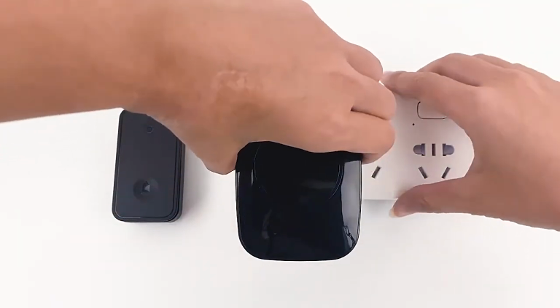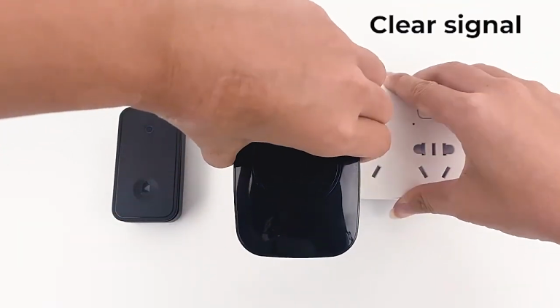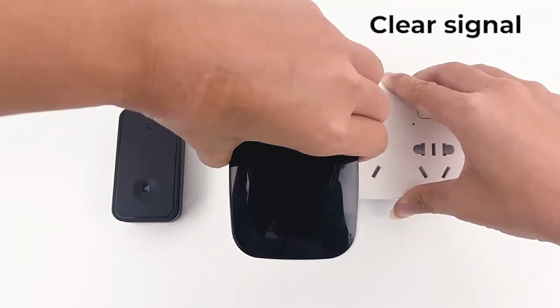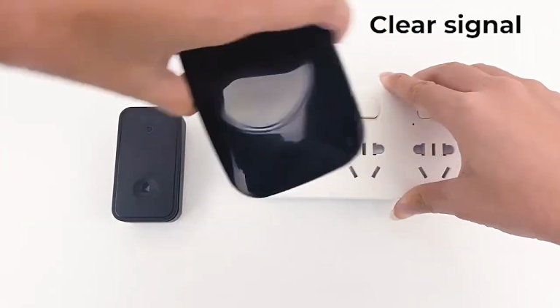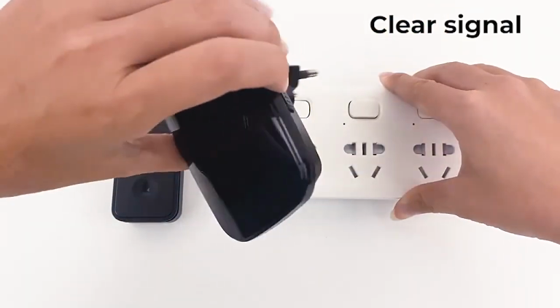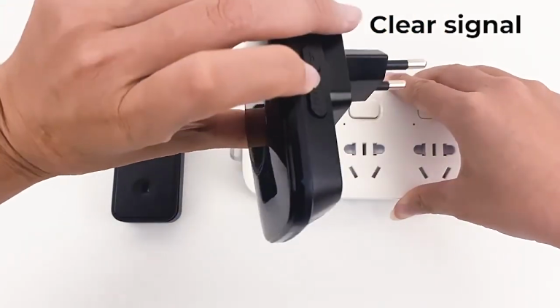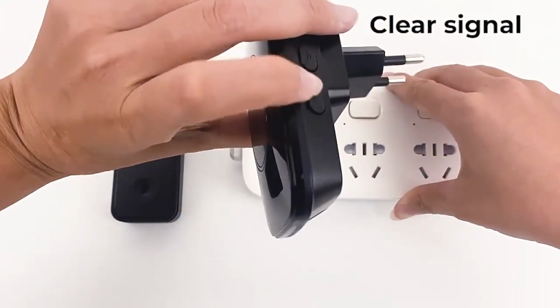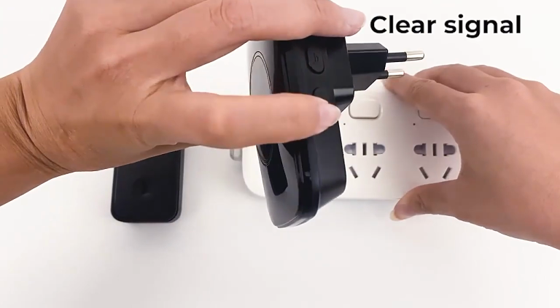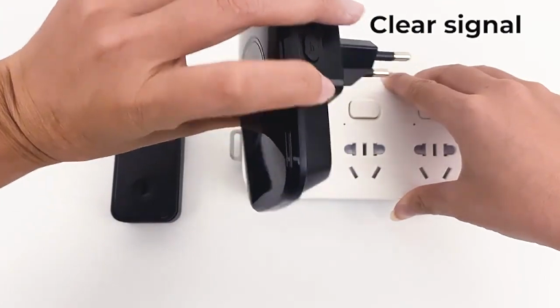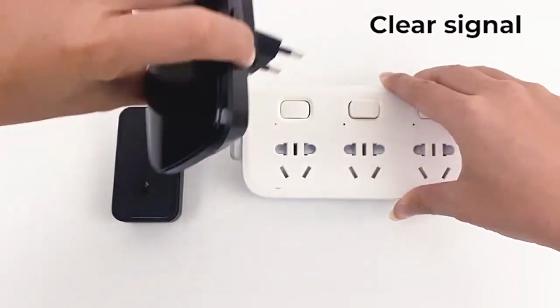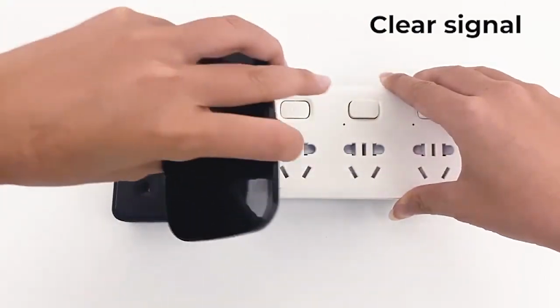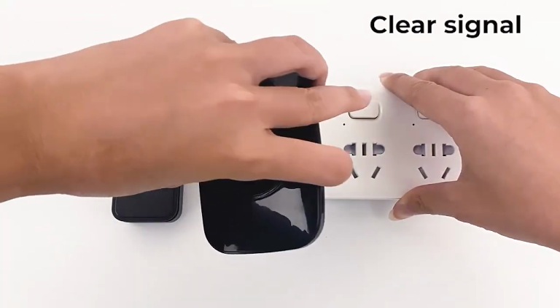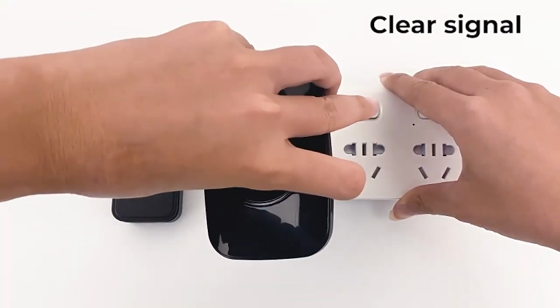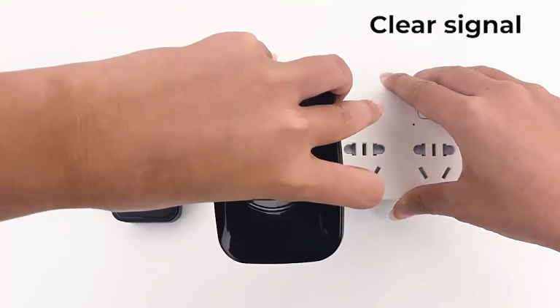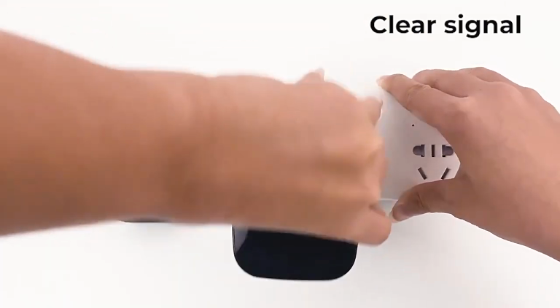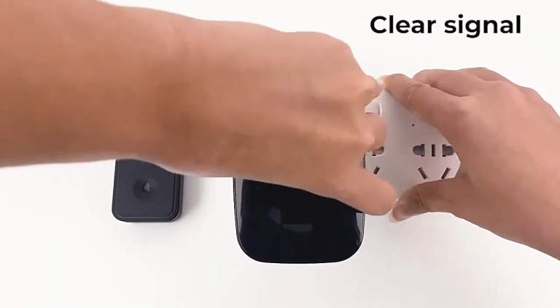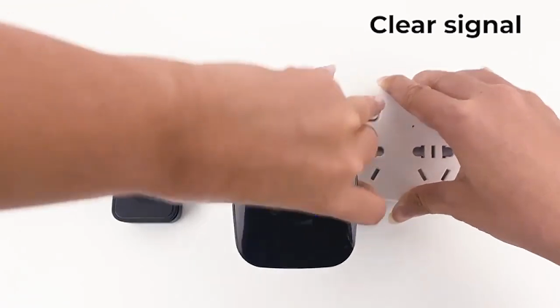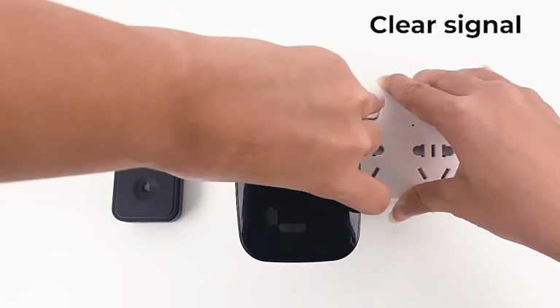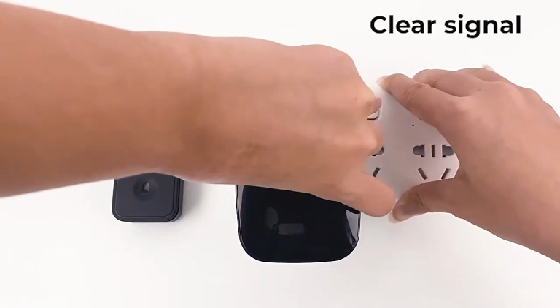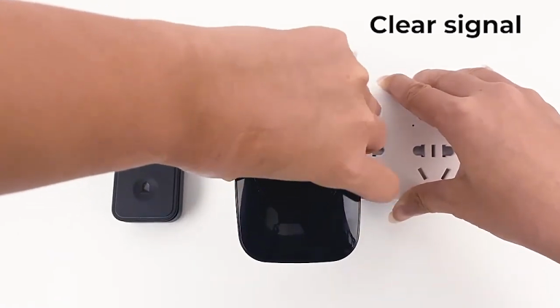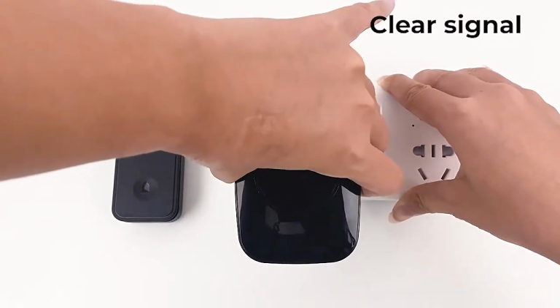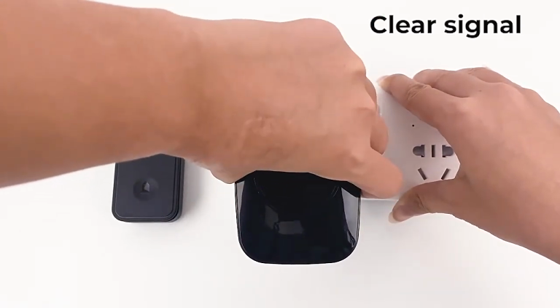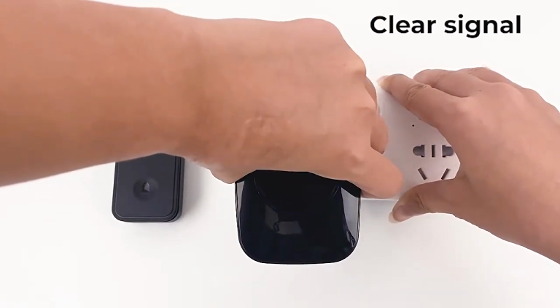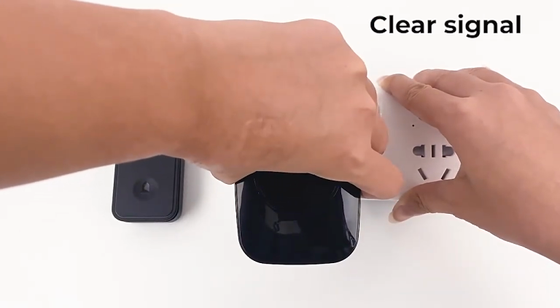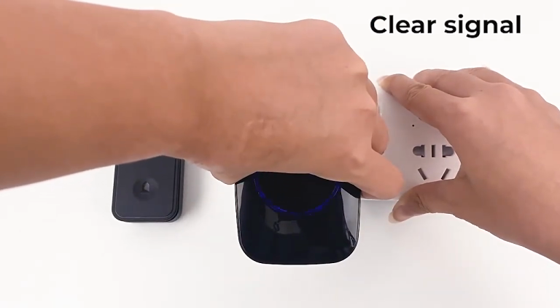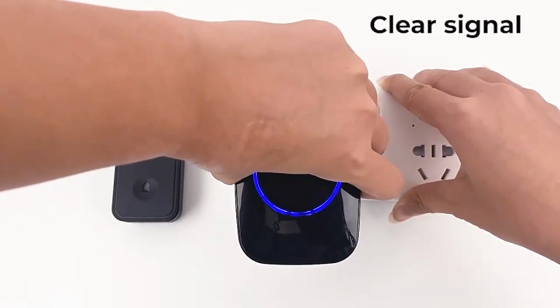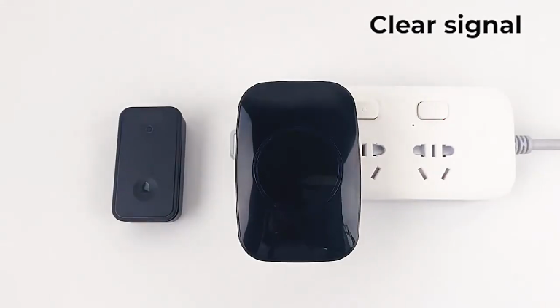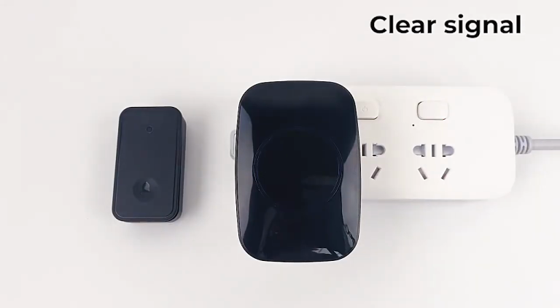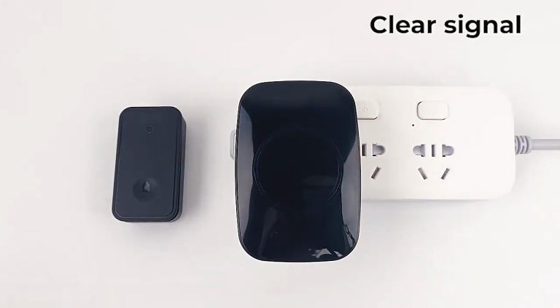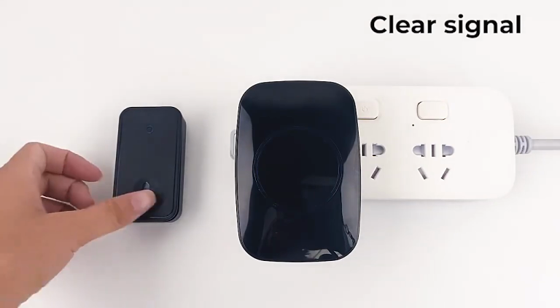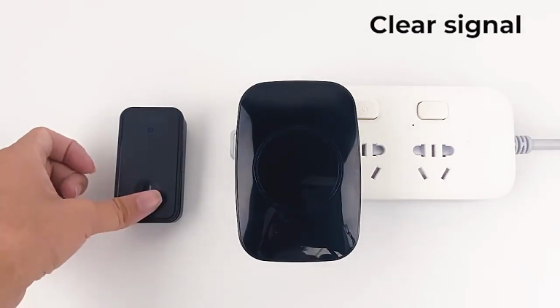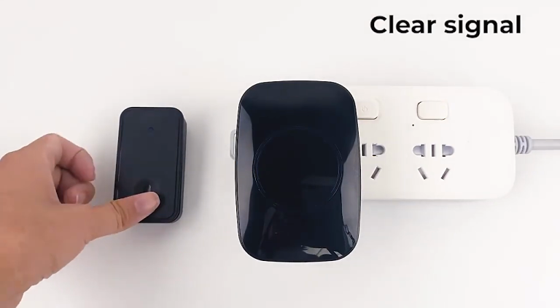Clear signal: after power off, hold down the volume key for 3 seconds. The receiver lights up and the signal is cleared.